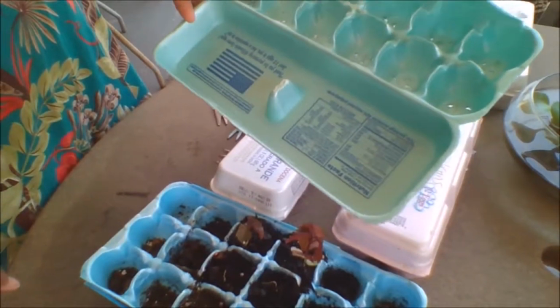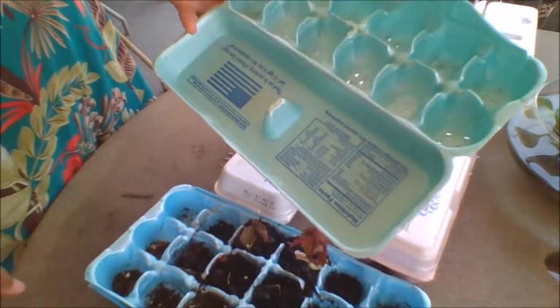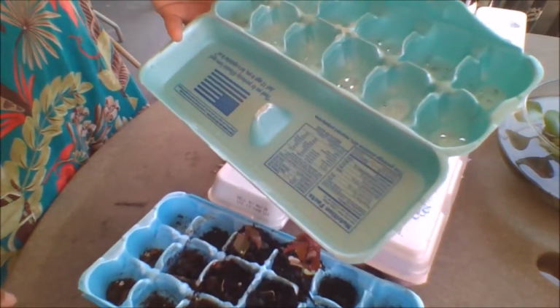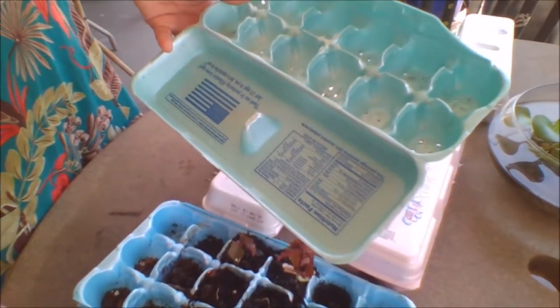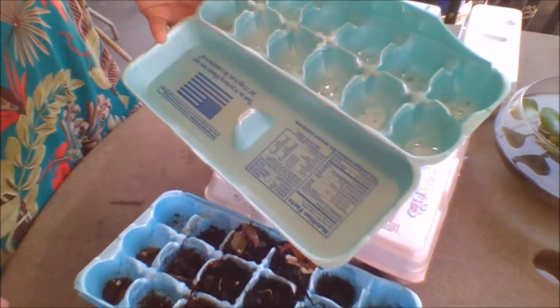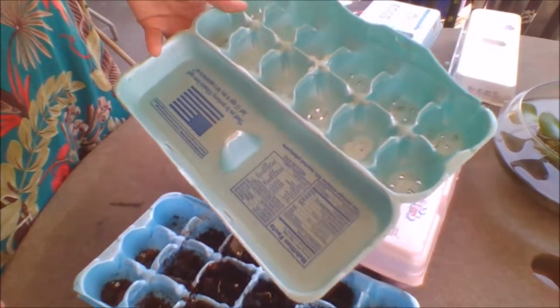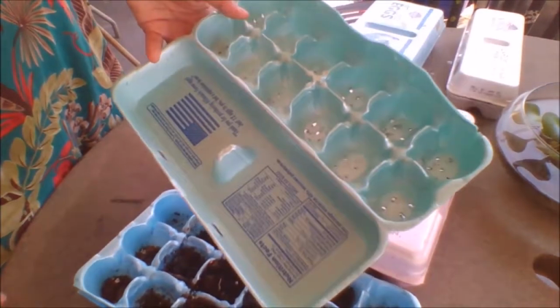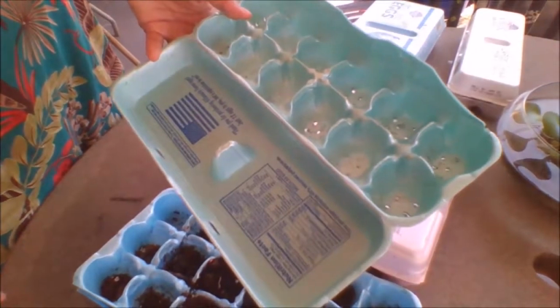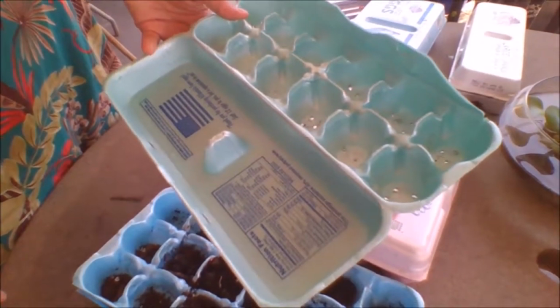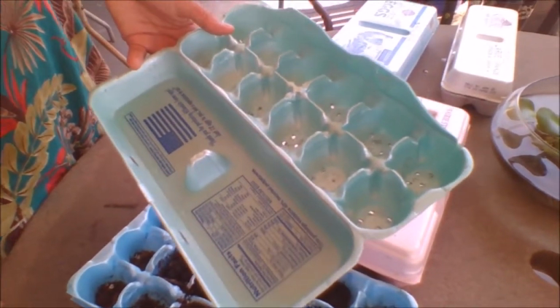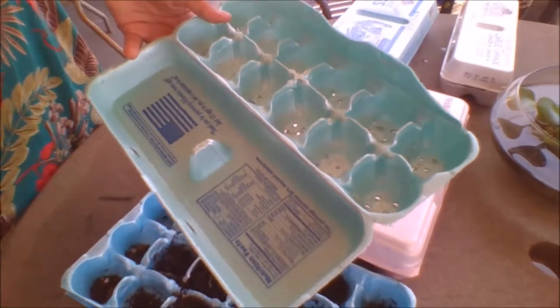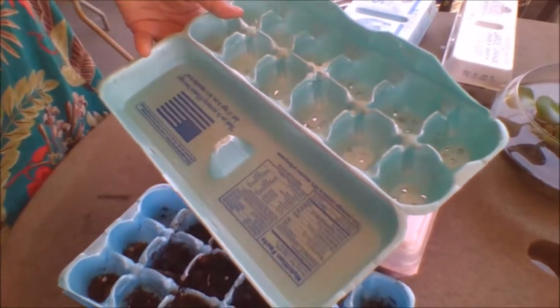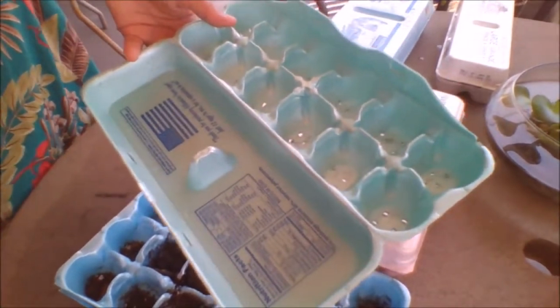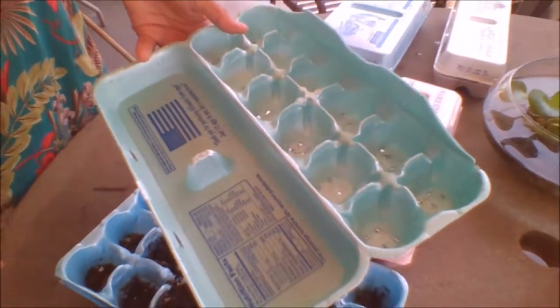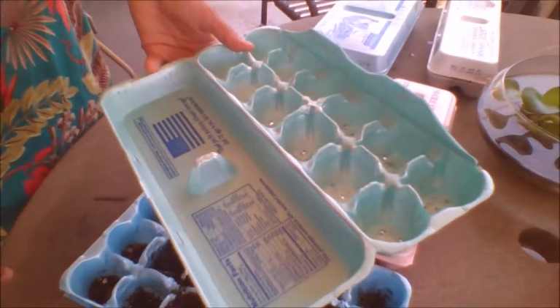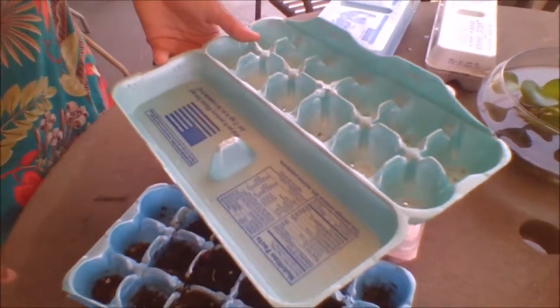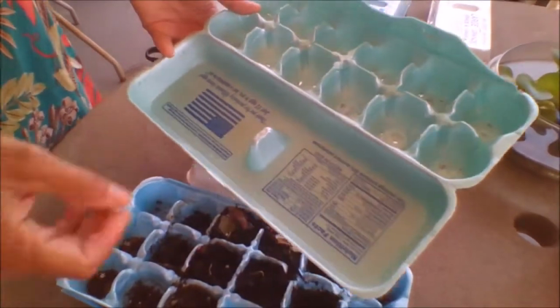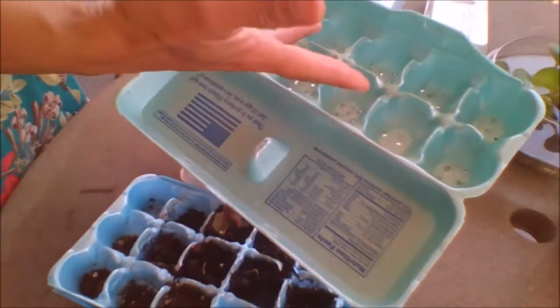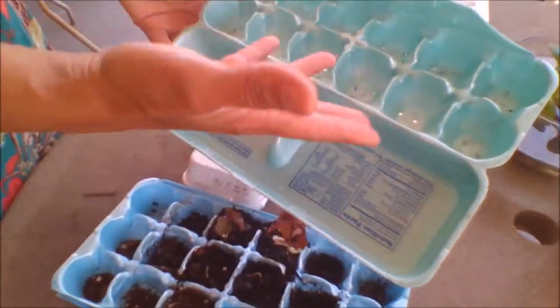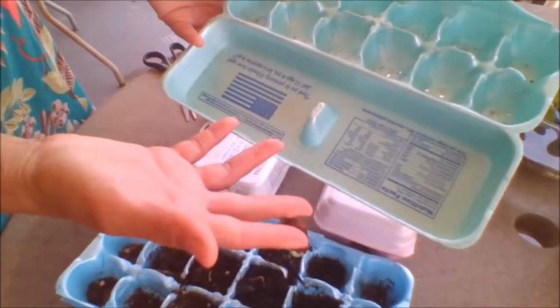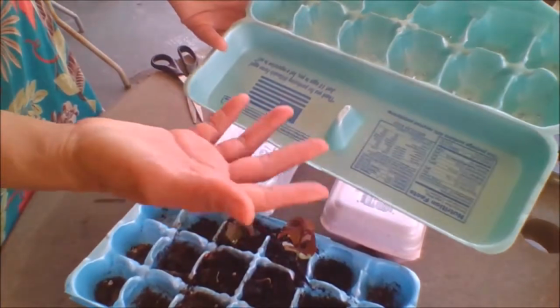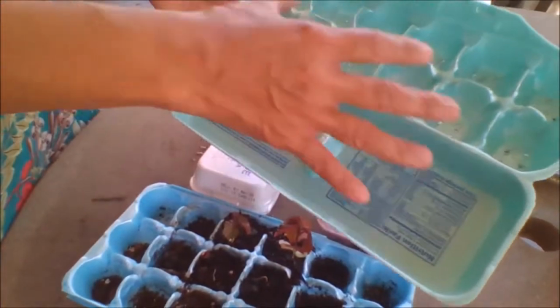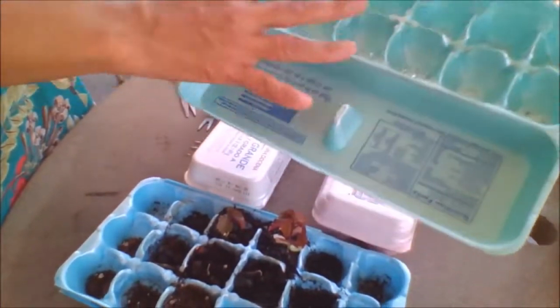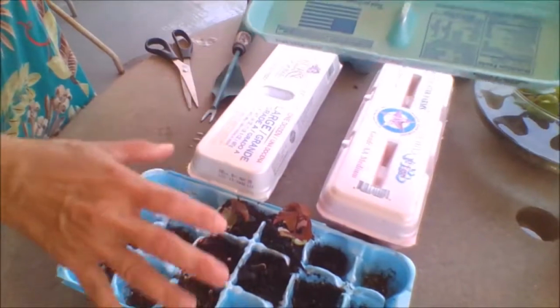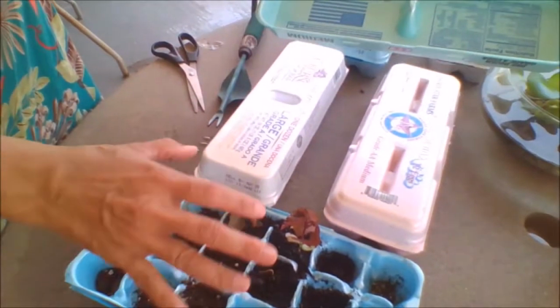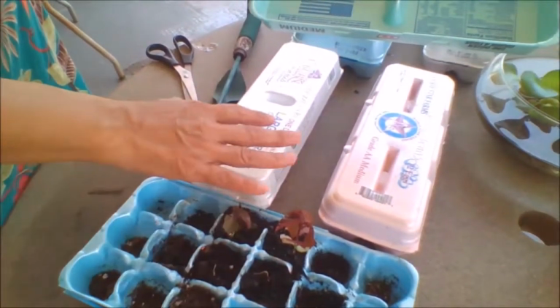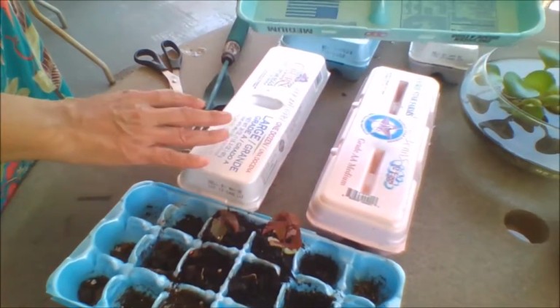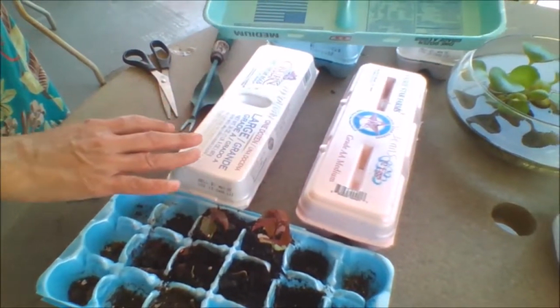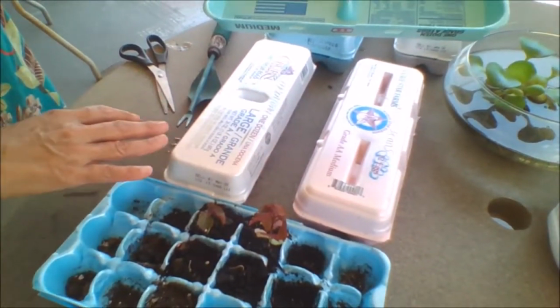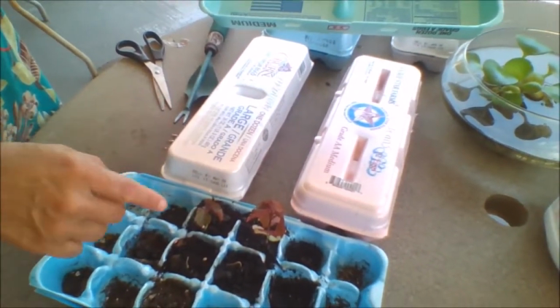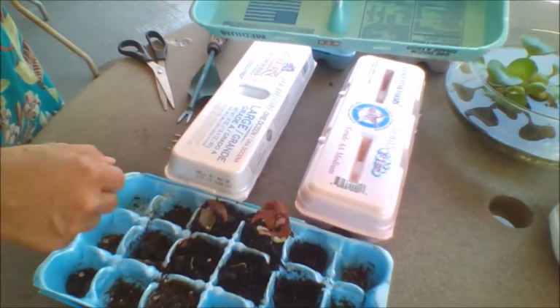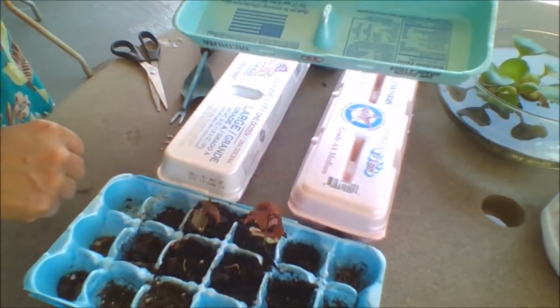Hi everybody, it's Gina and I'm back with another quick video. What I wanted to do today was to show you how you can recycle your egg containers and use them as mini greenhouses to start your seedlings.